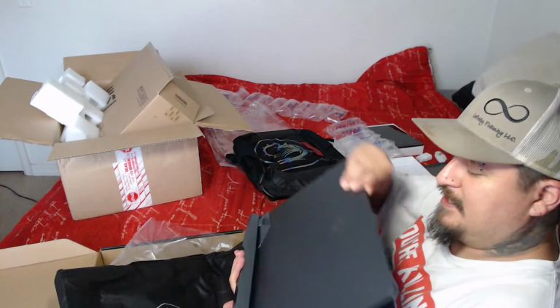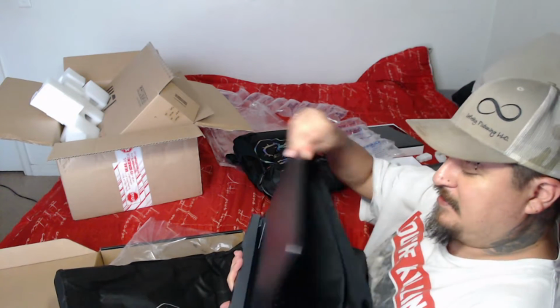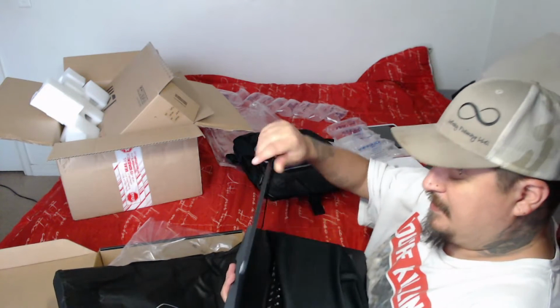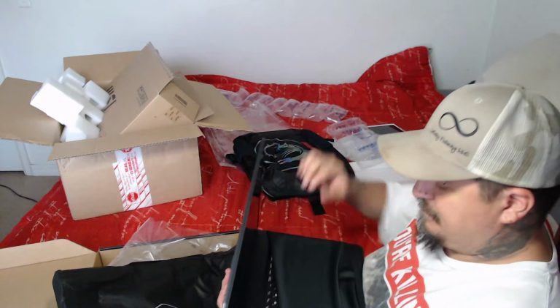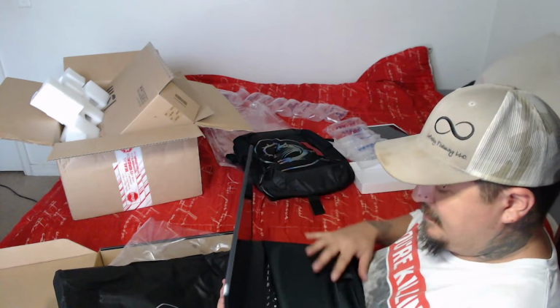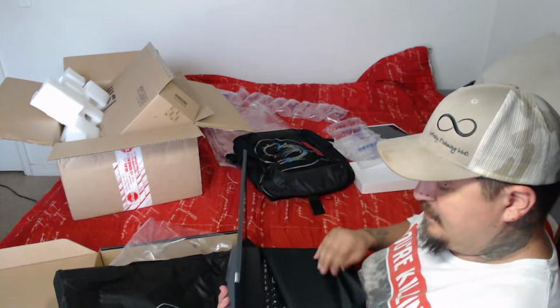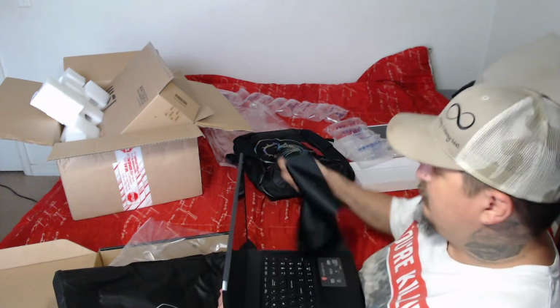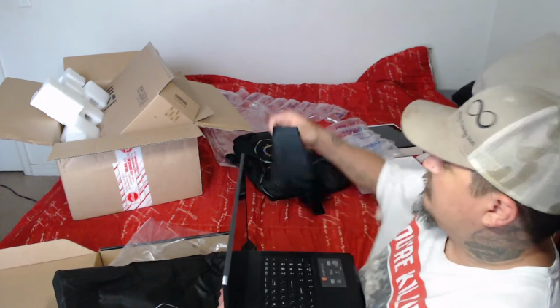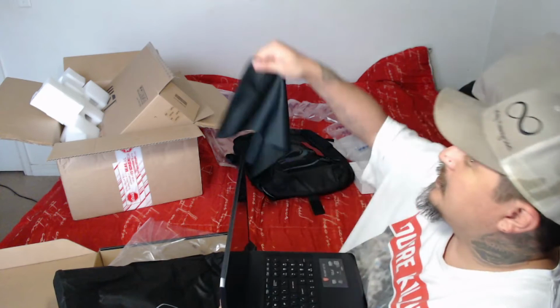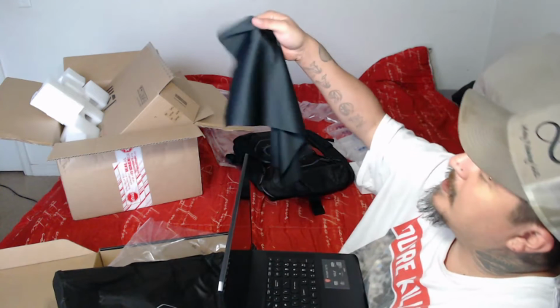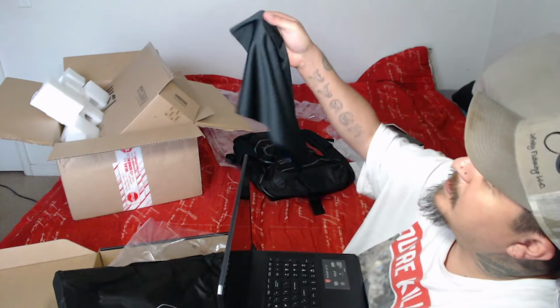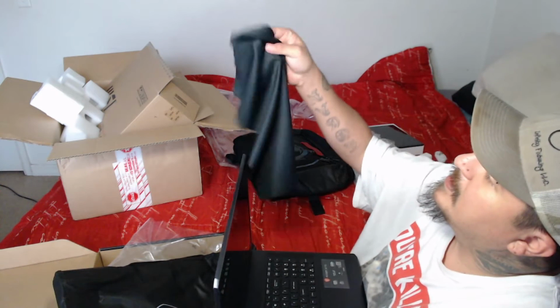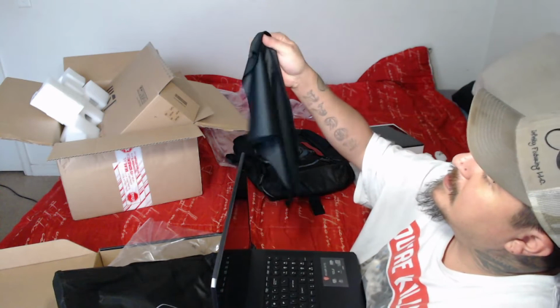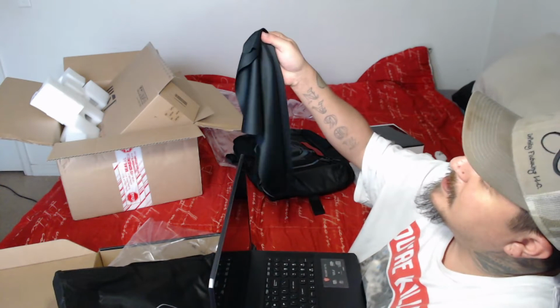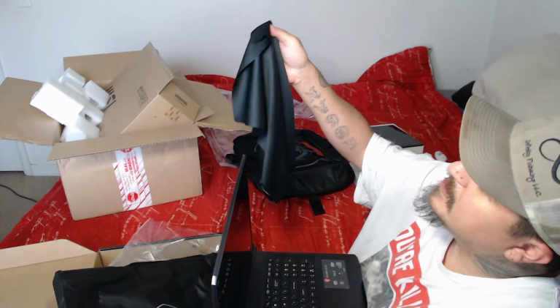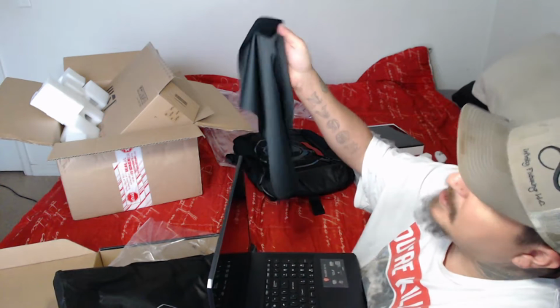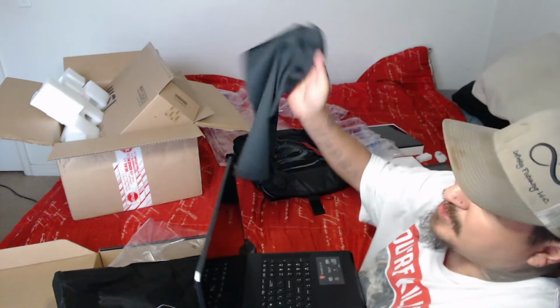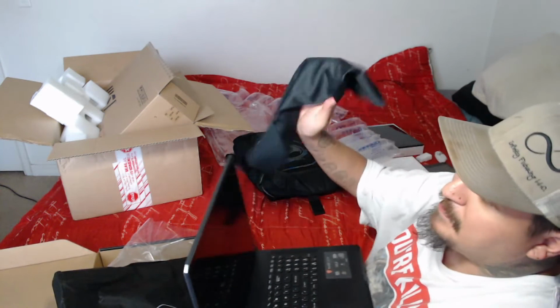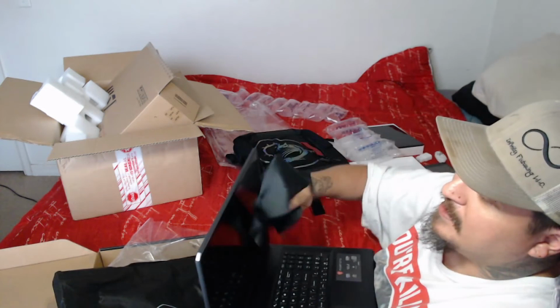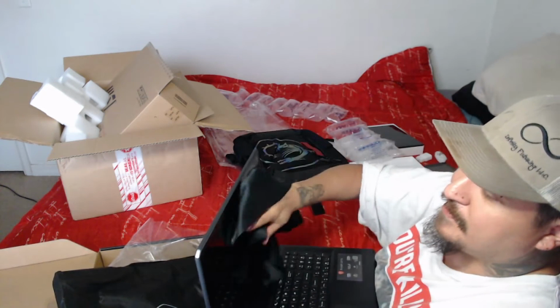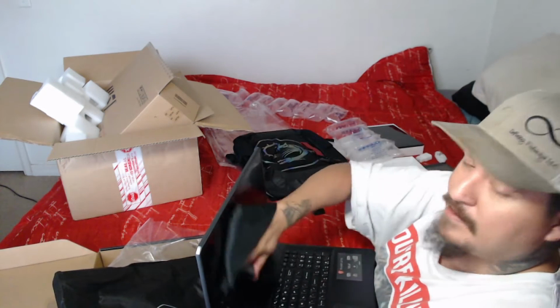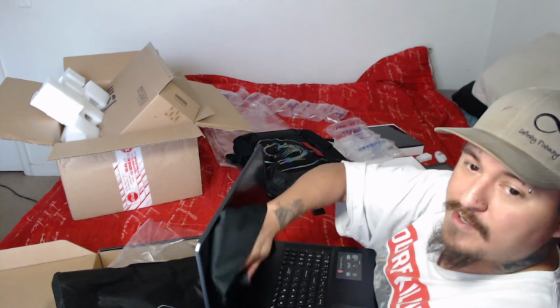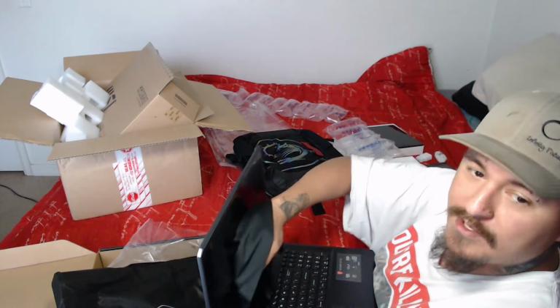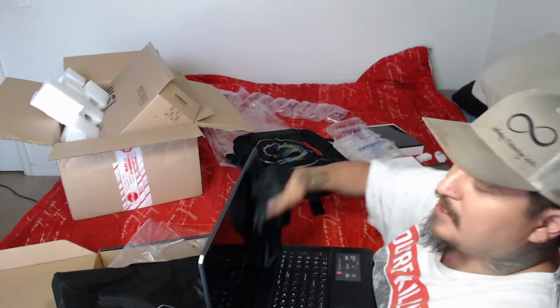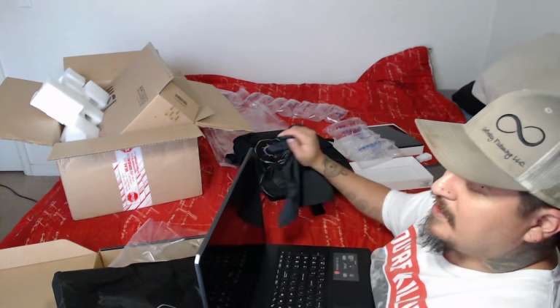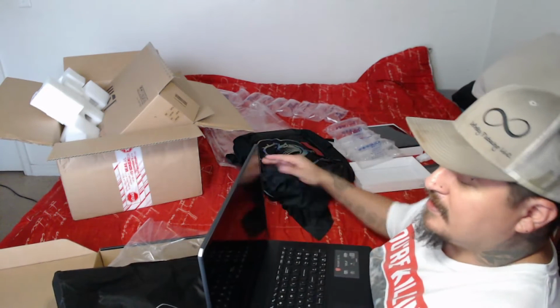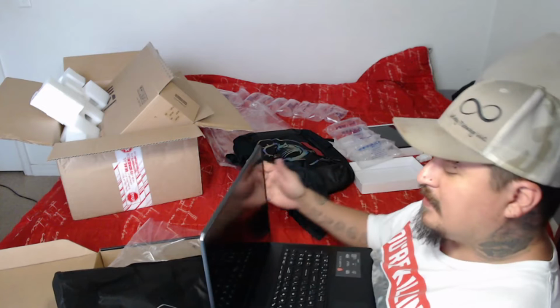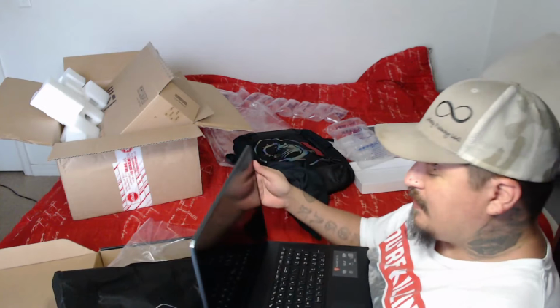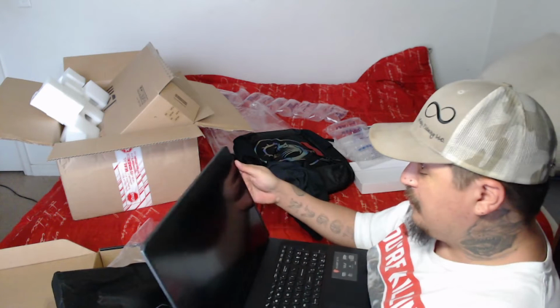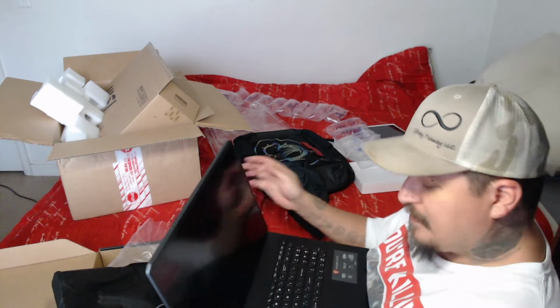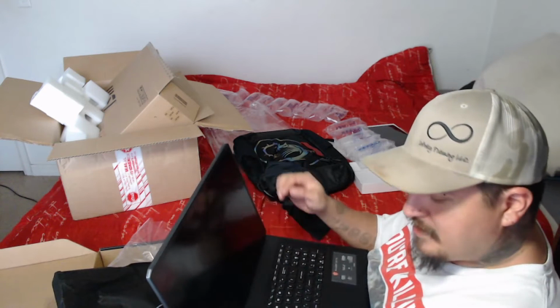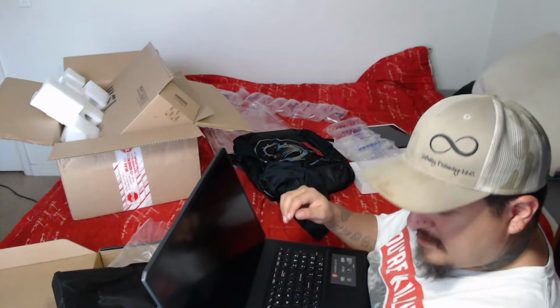Let's open it up. Look at that — it's got a chamois for it. Look at that, I already put a fingerprint on the screen. What do you know?